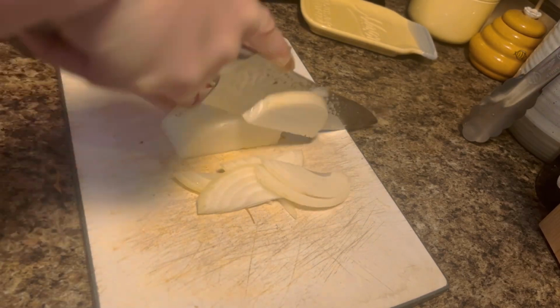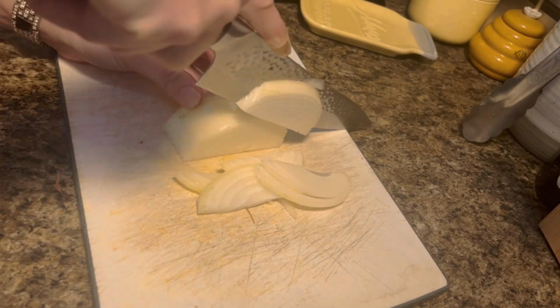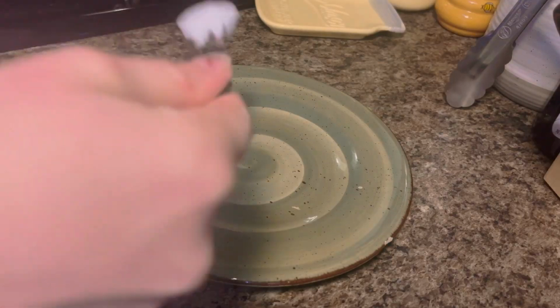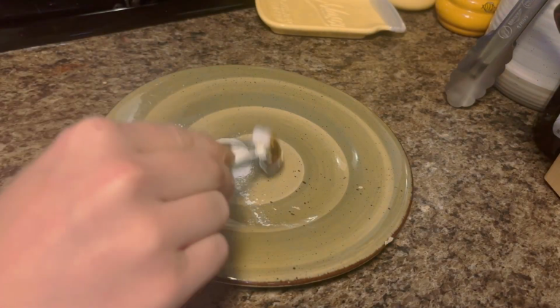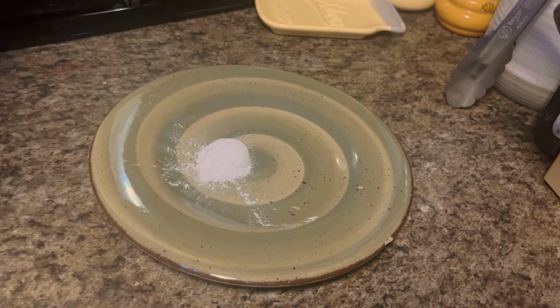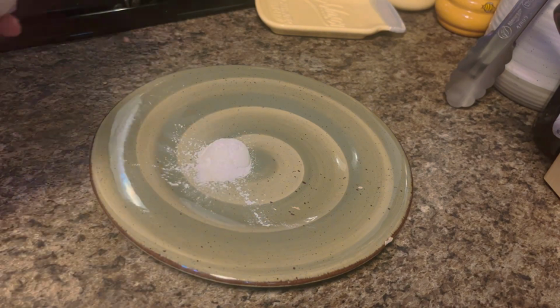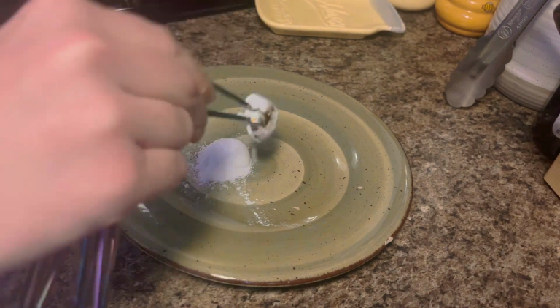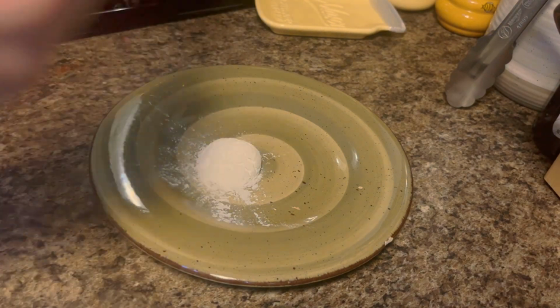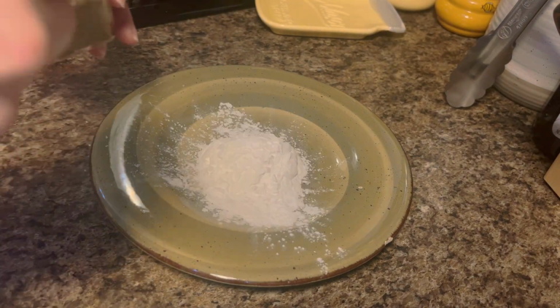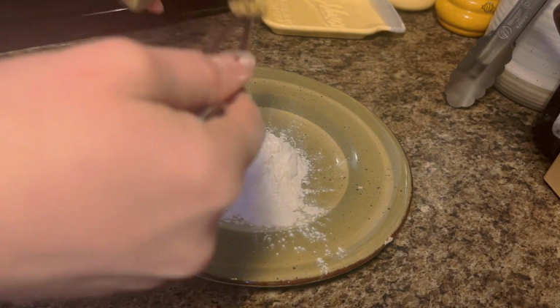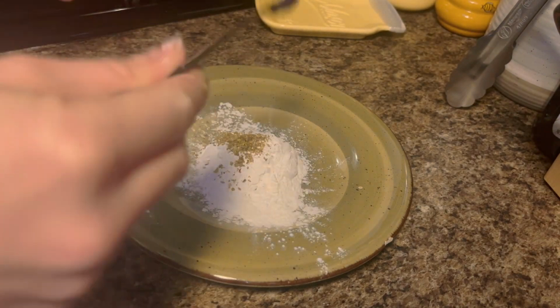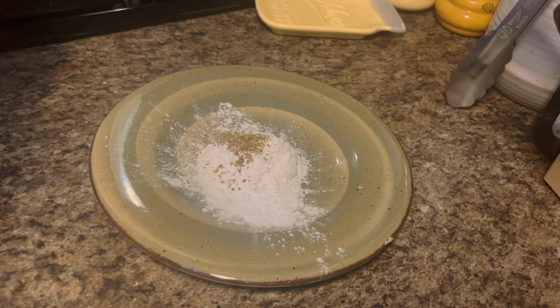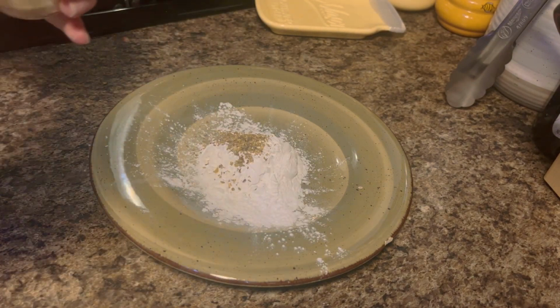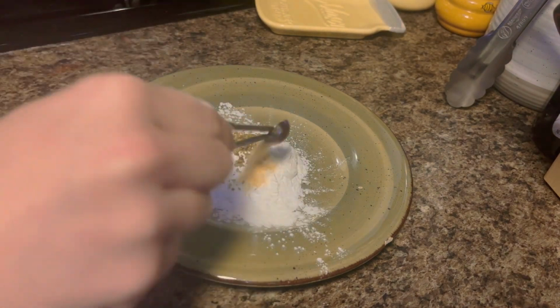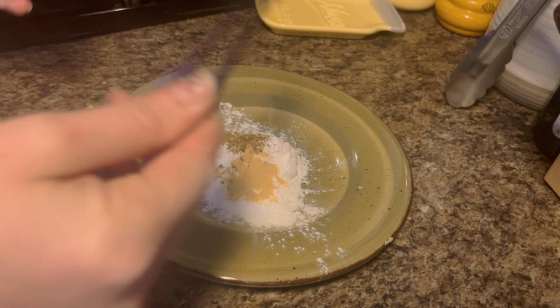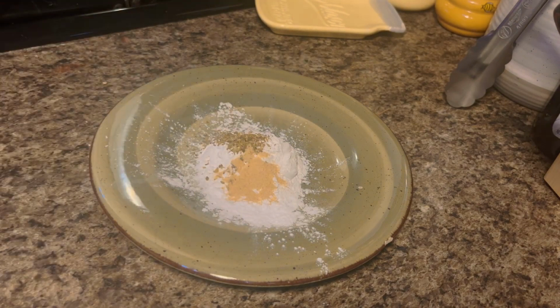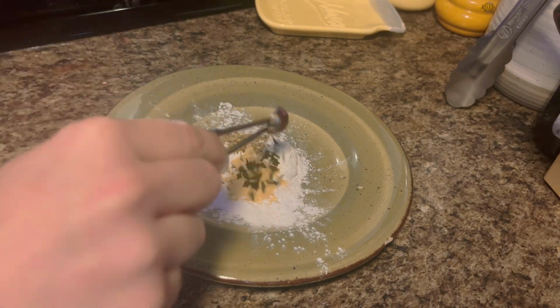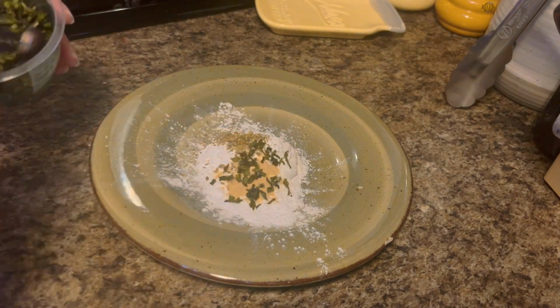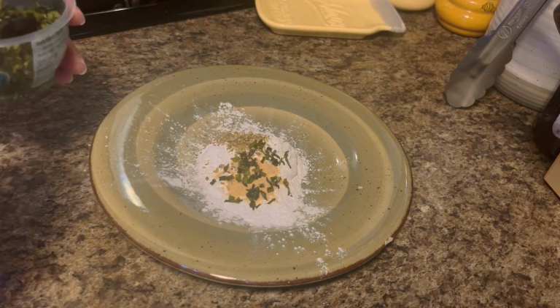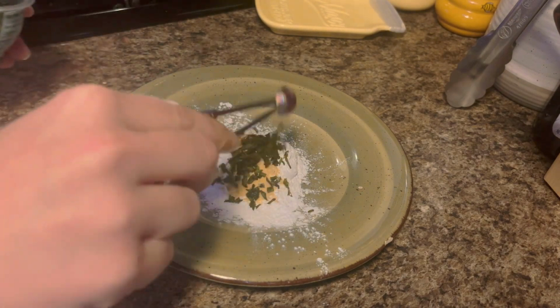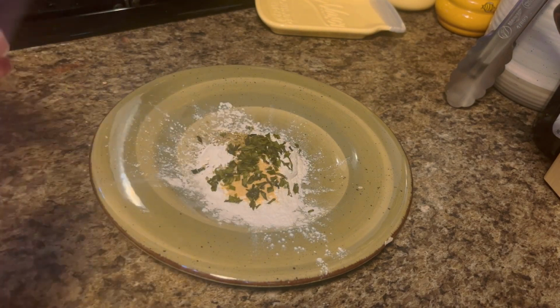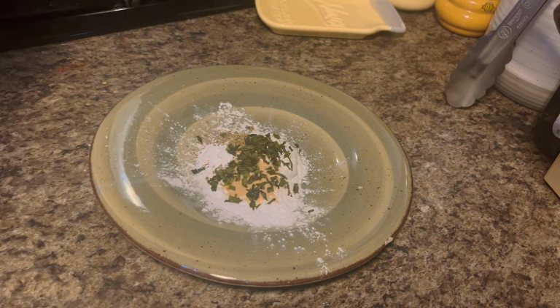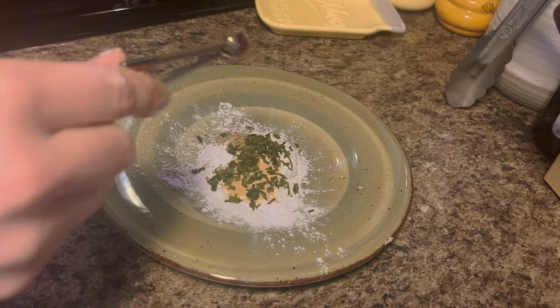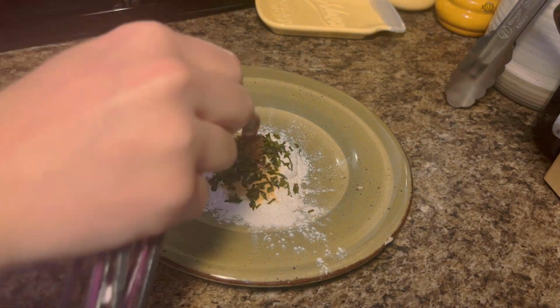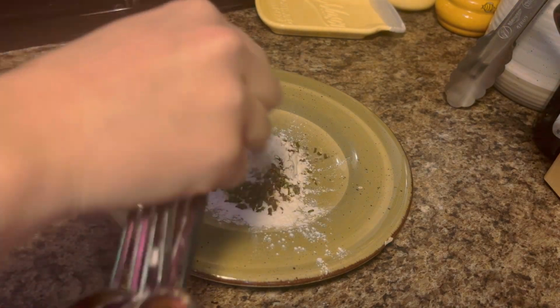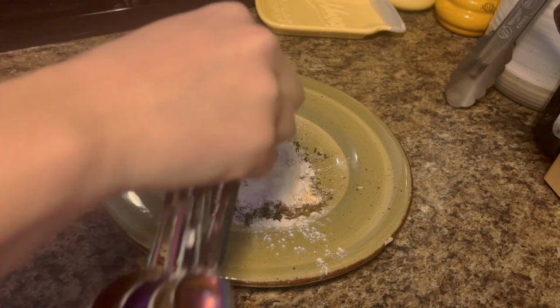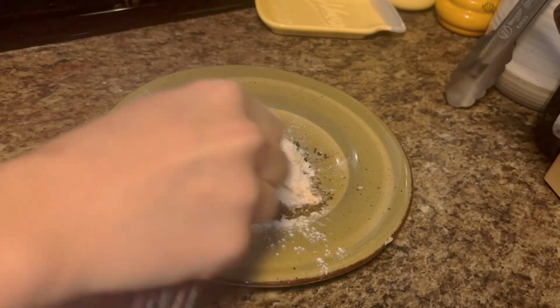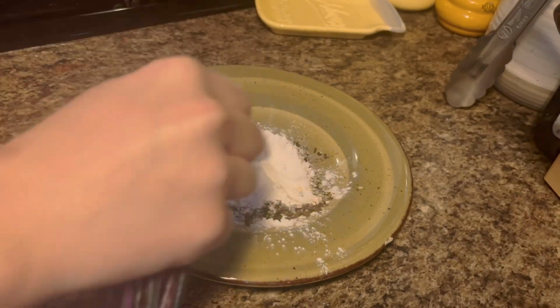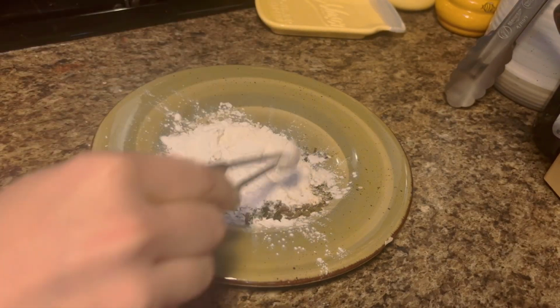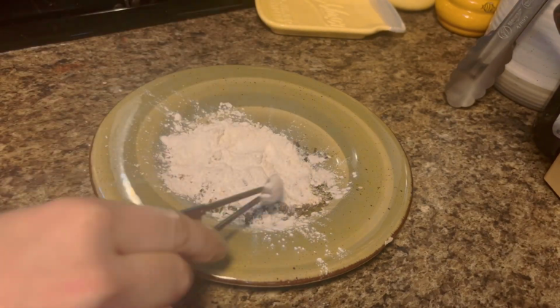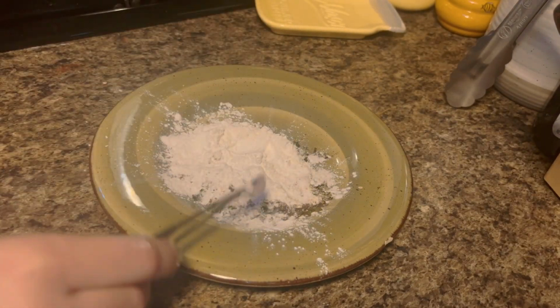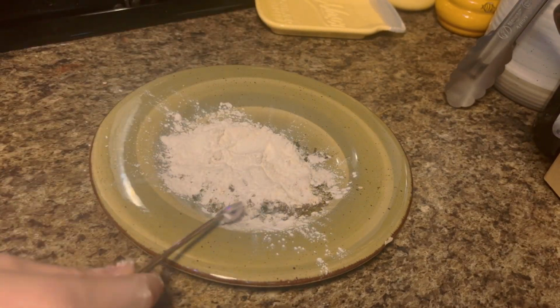We're going to take our flour and half of our dry seasonings and put that on a shallow plate. Mix all of that up together until it's evenly mixed, because we're going to use that to coat our chicken — we want all of those flavors diversified in there.